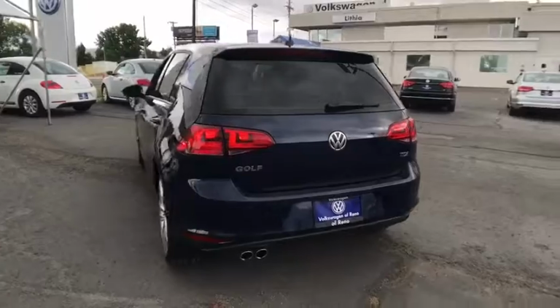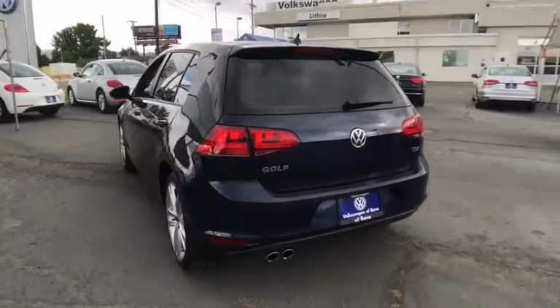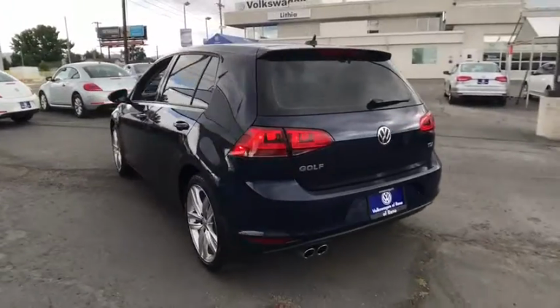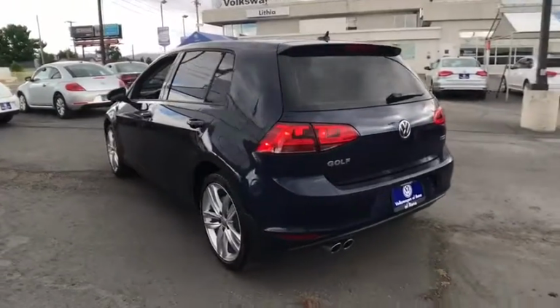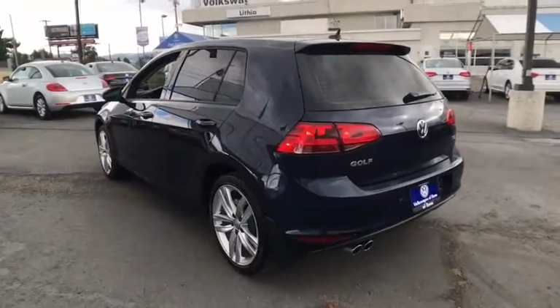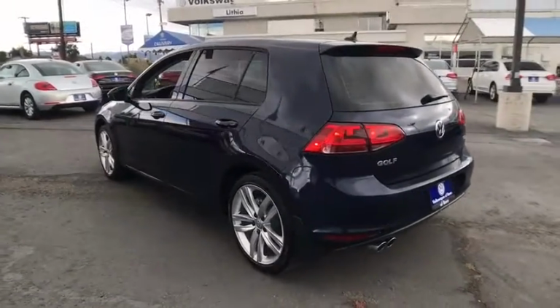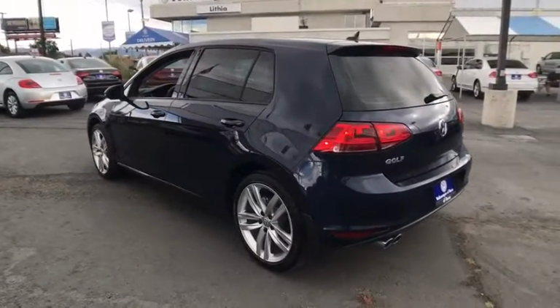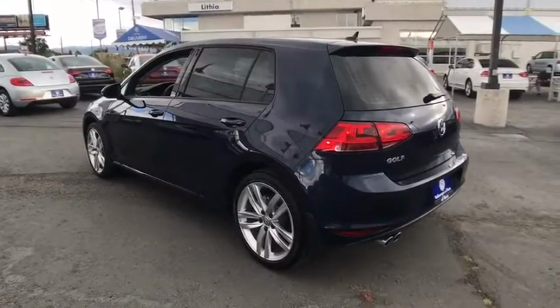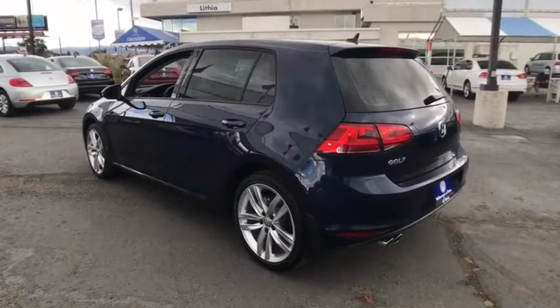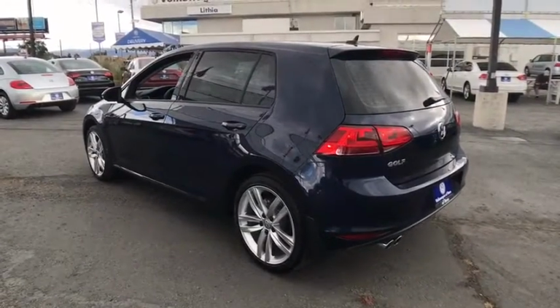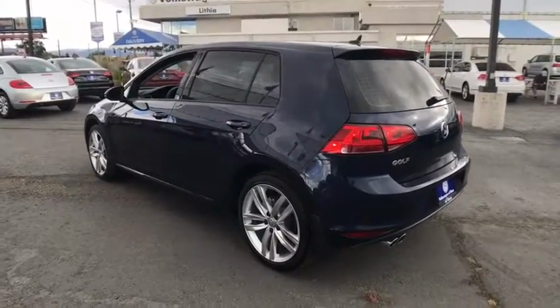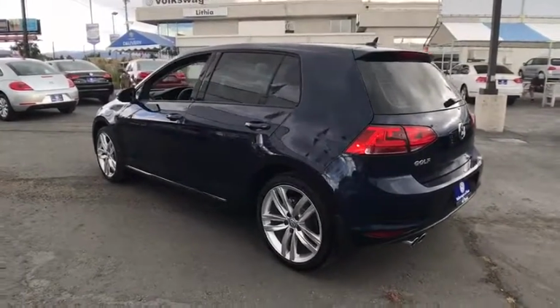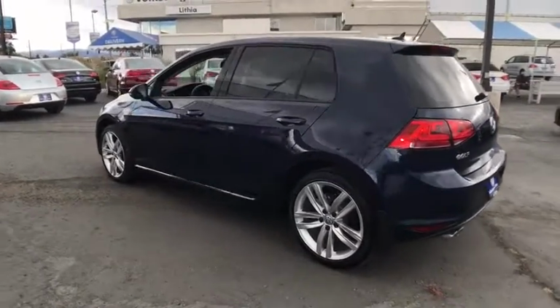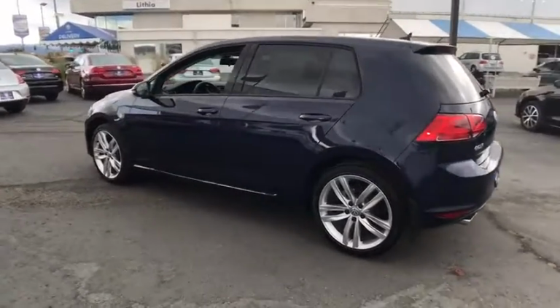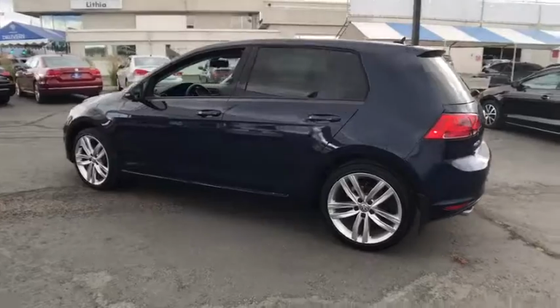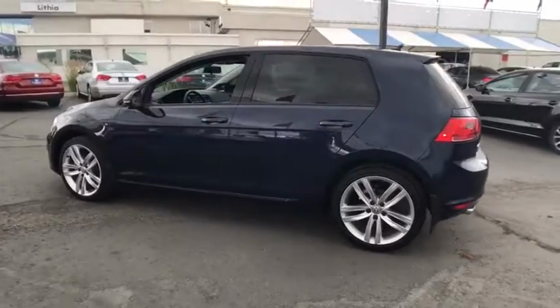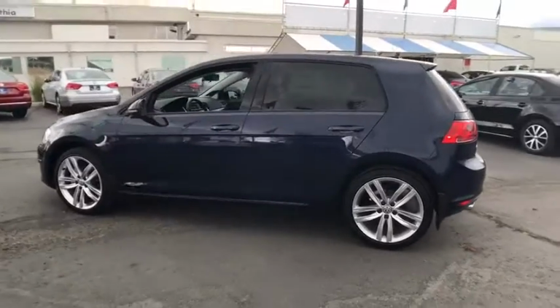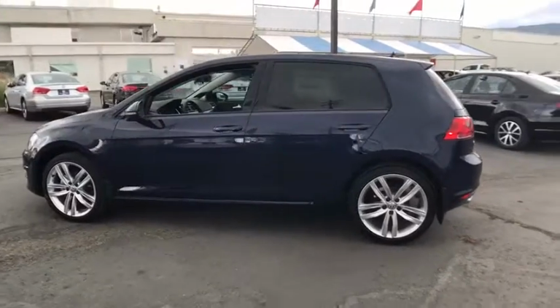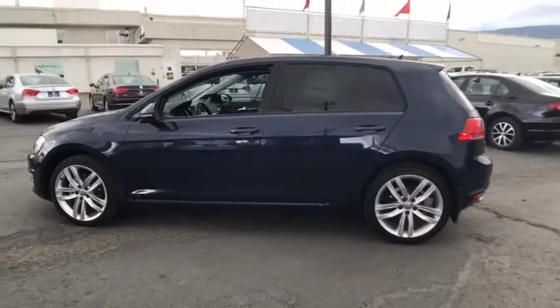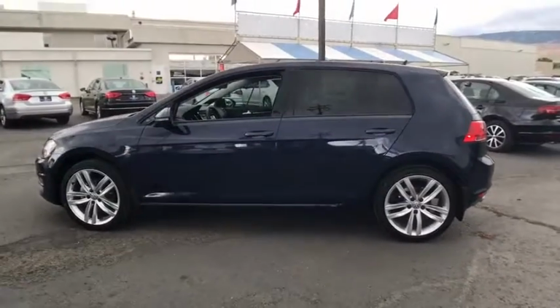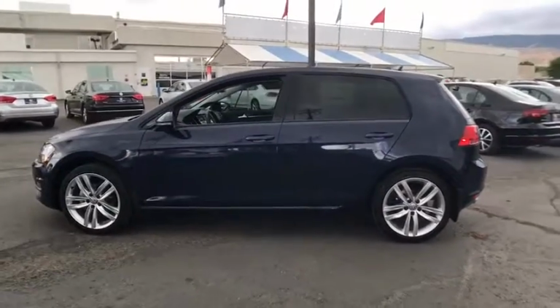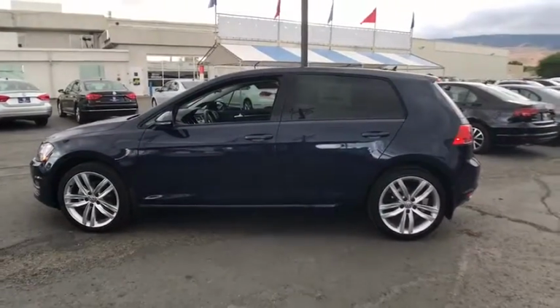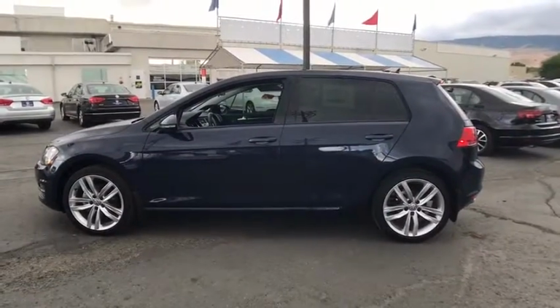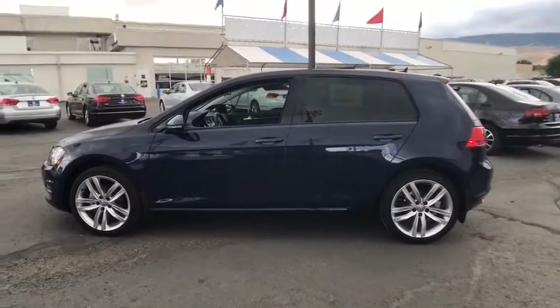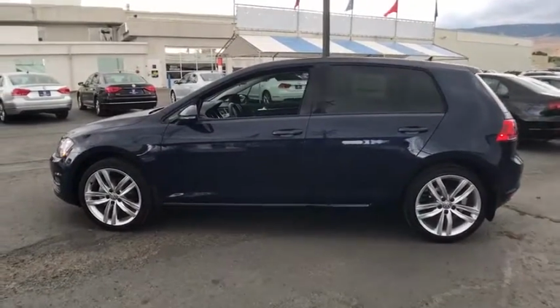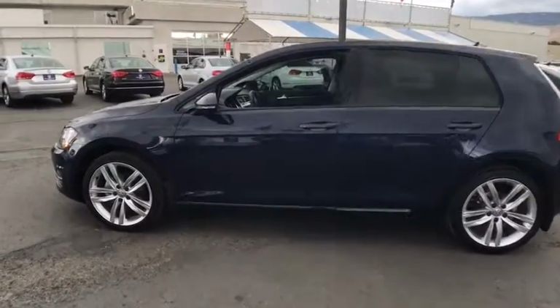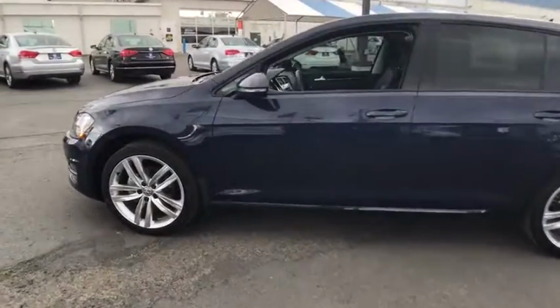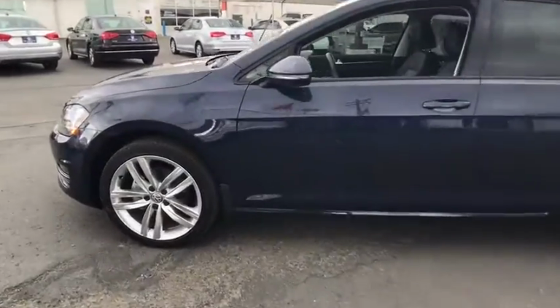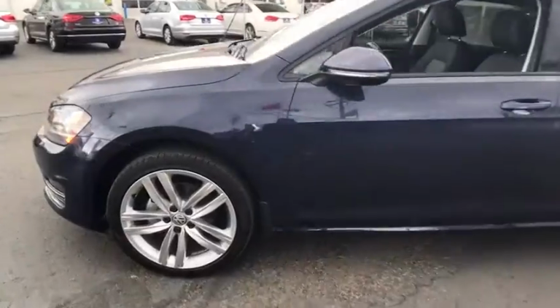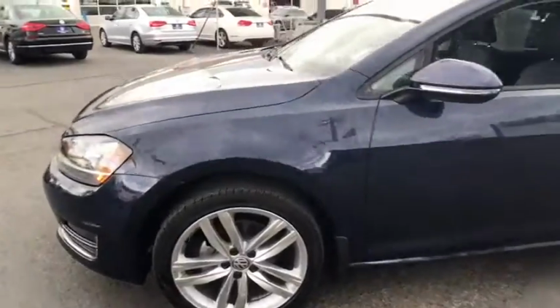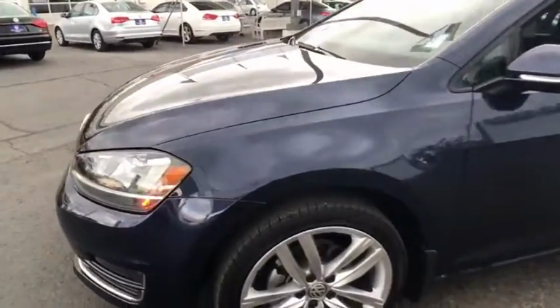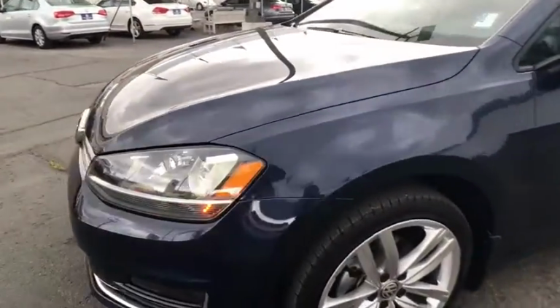ABS four-wheel, front floor mat, cruise control, AM-FM stereo radio, front-wheel drive, auto-off headlights, premium sound system, rear defrost. Come see the car for yourself.